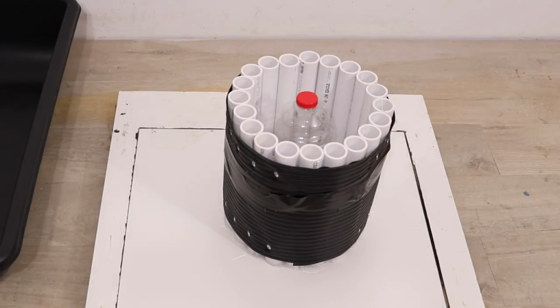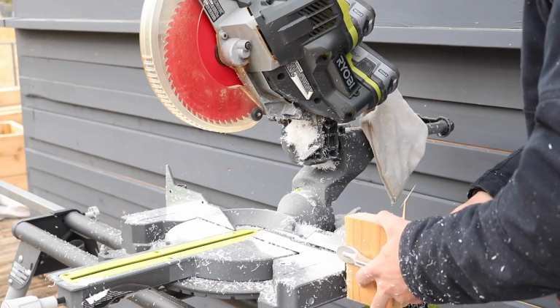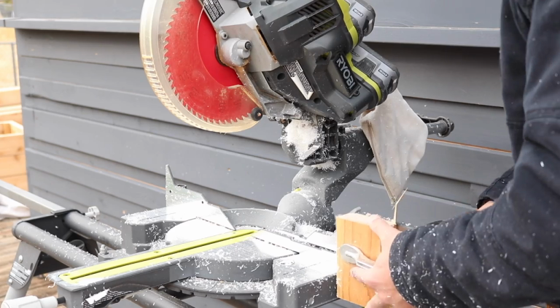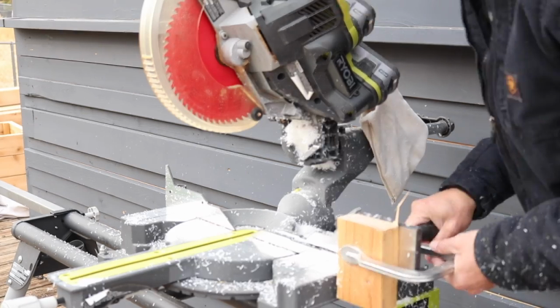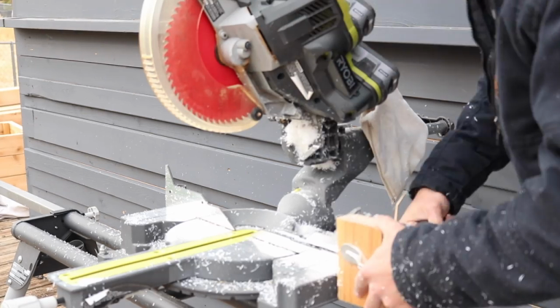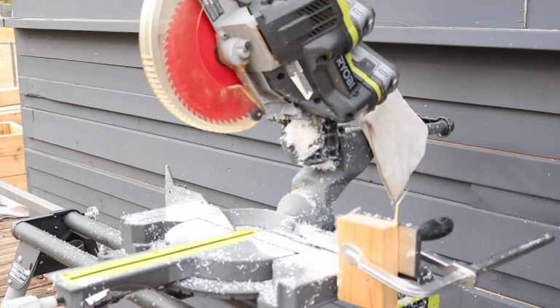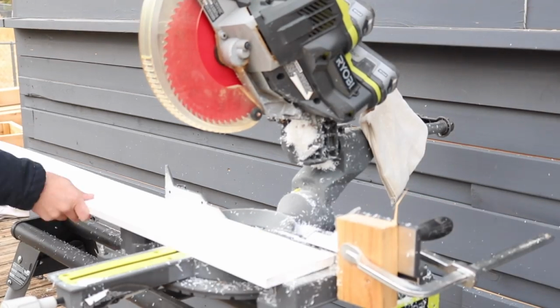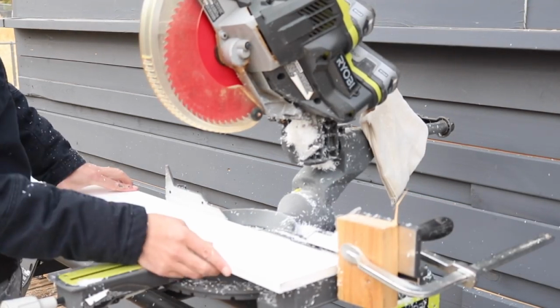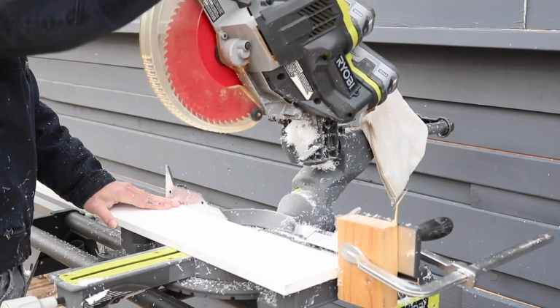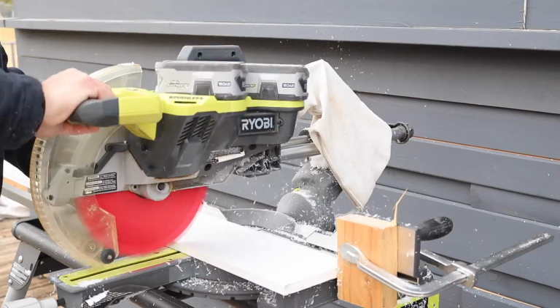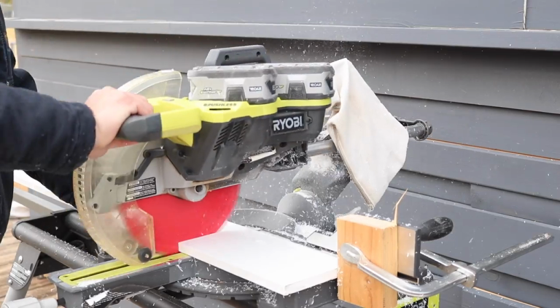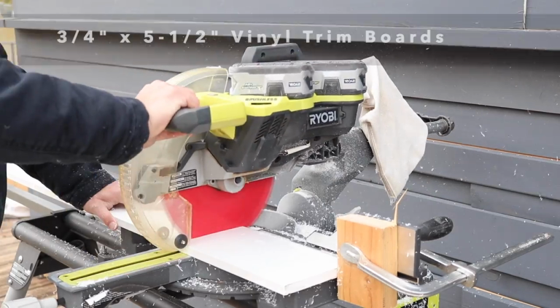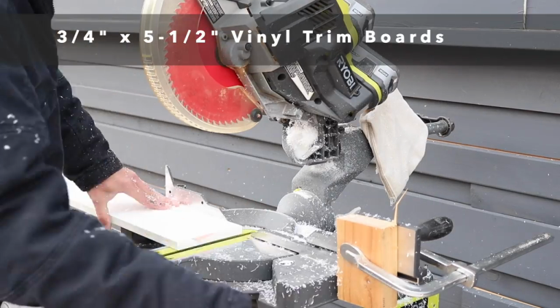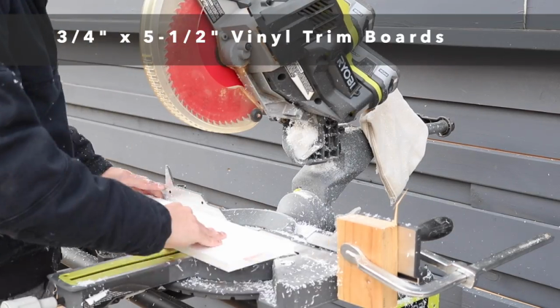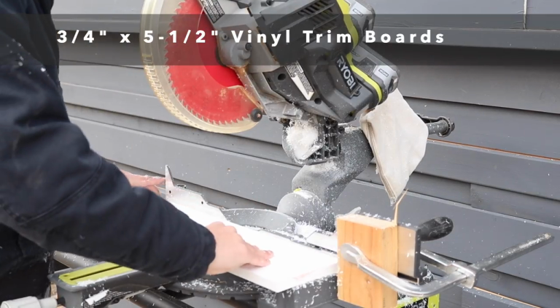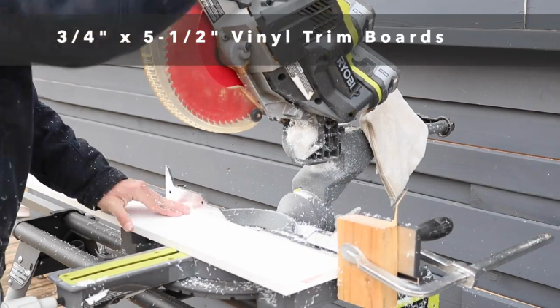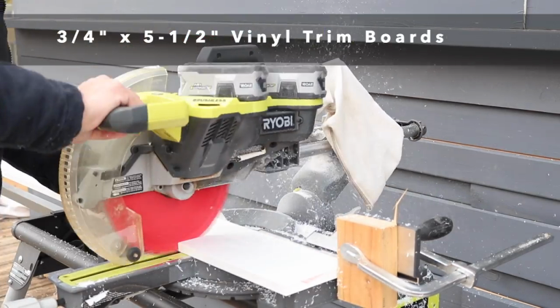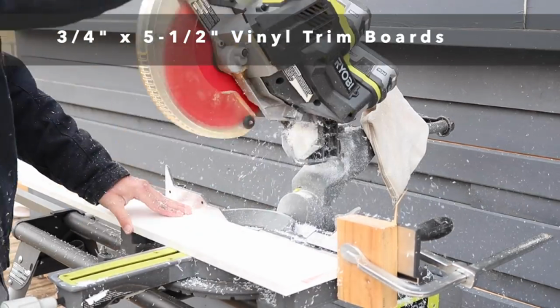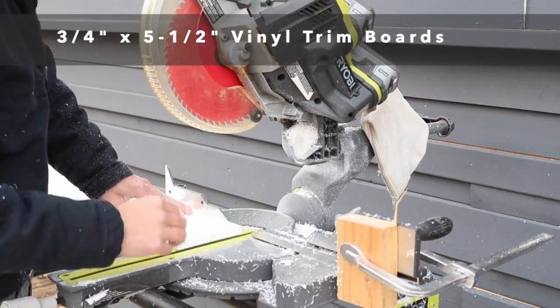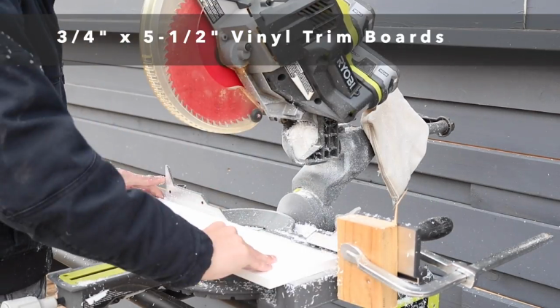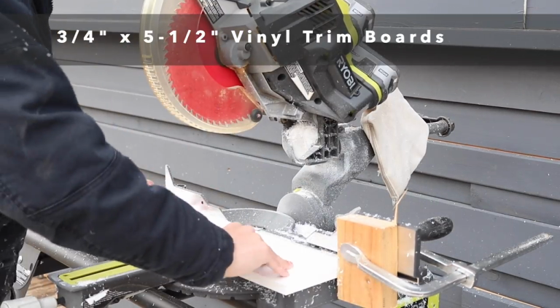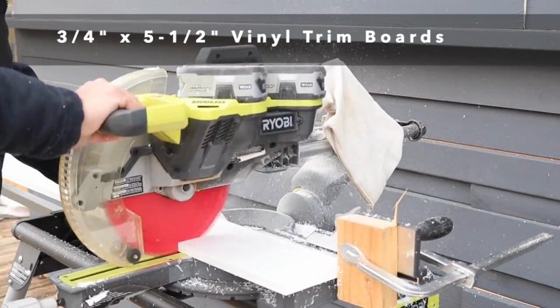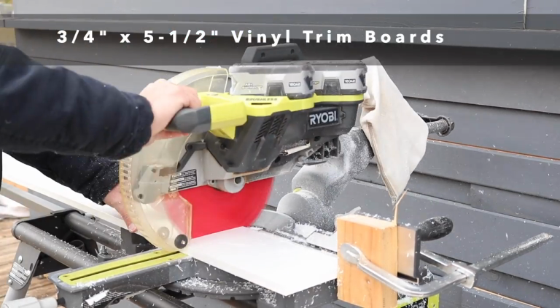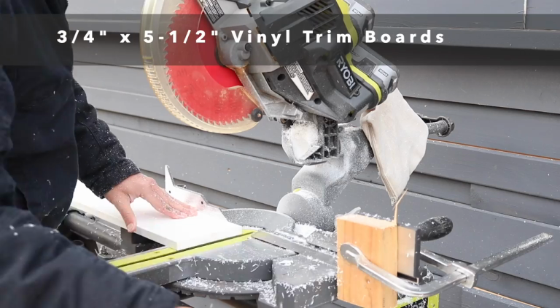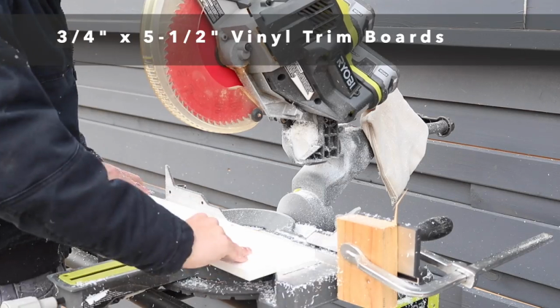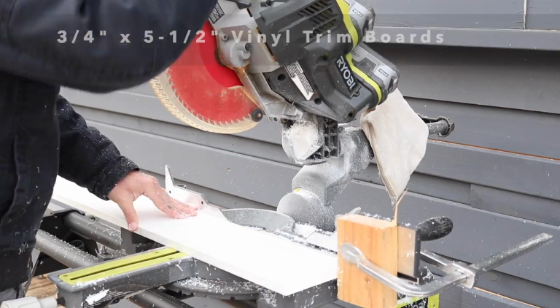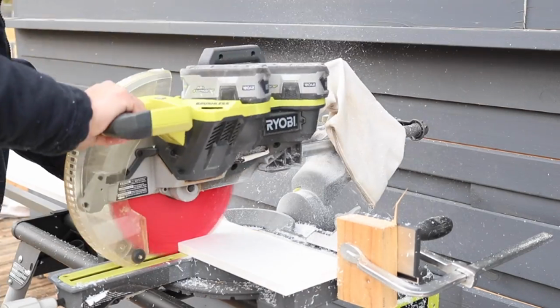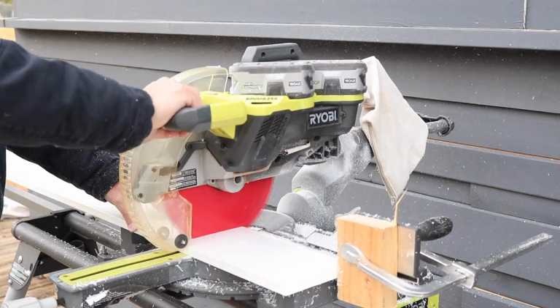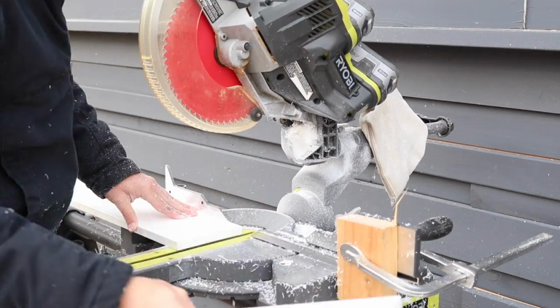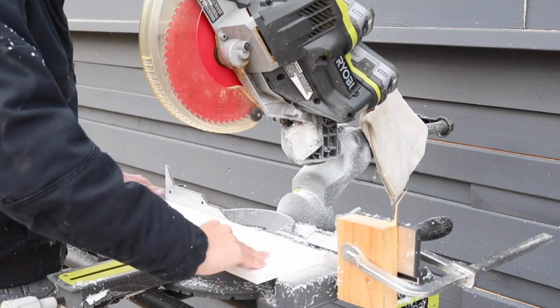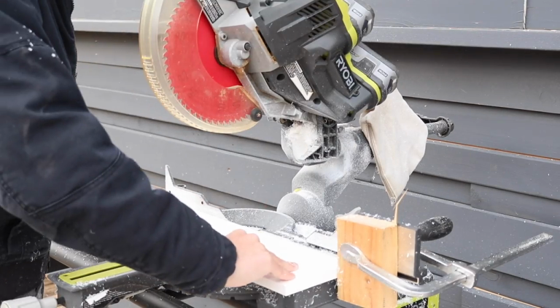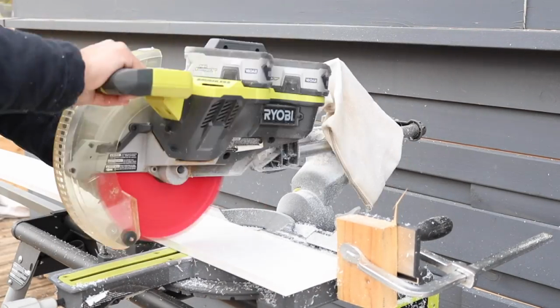For the second mold I'm going to use some leftover vinyl trim boards. These boards are used for exterior trim in locations that need a lot of durability, so I thought they'd be great for reusable concrete molds.